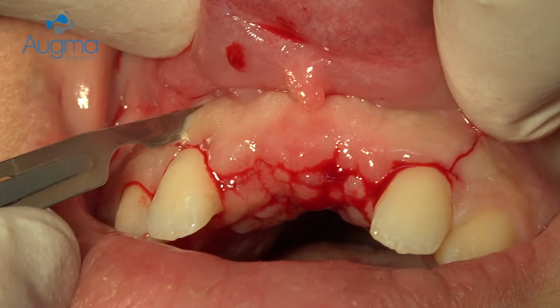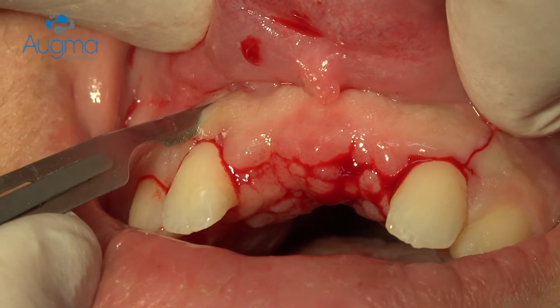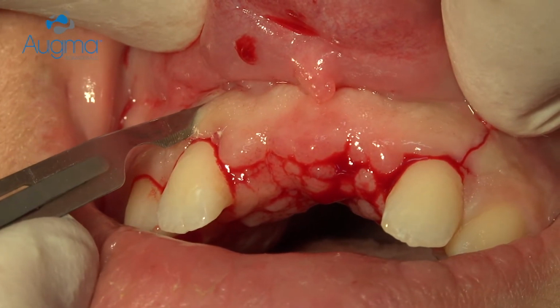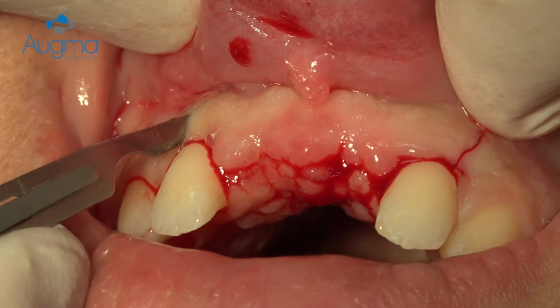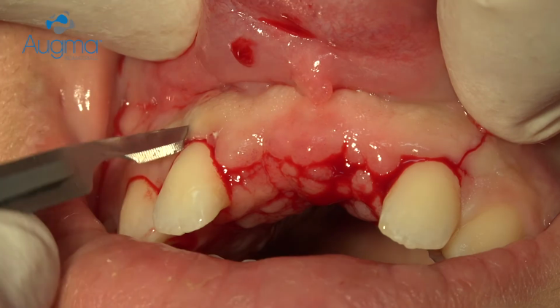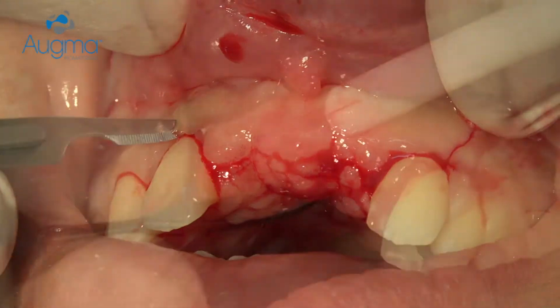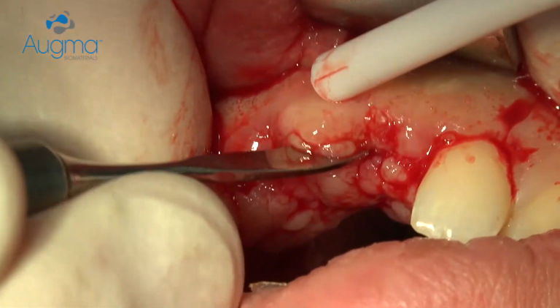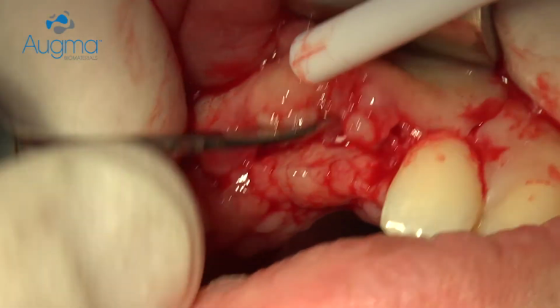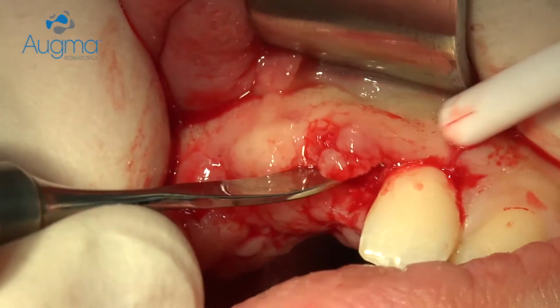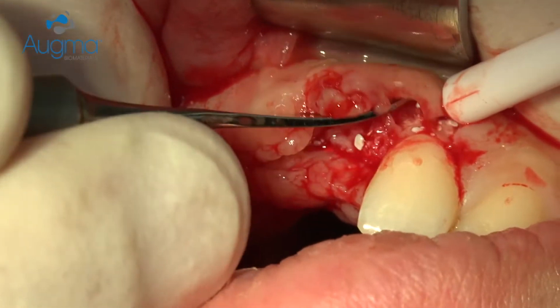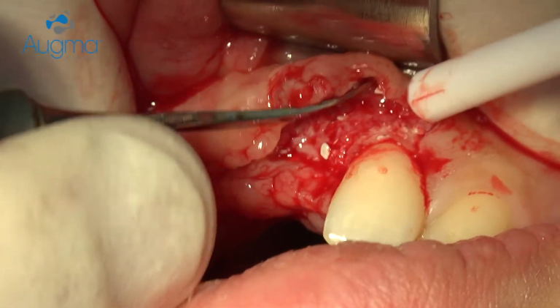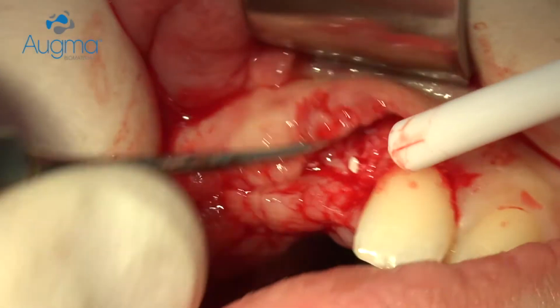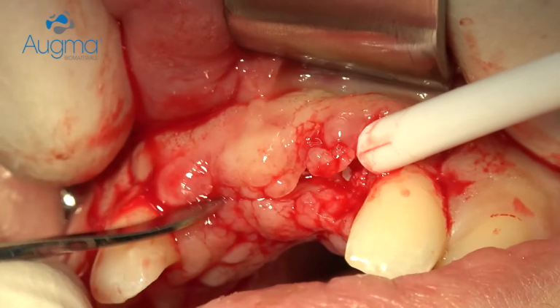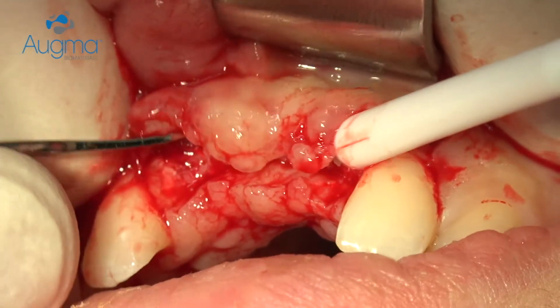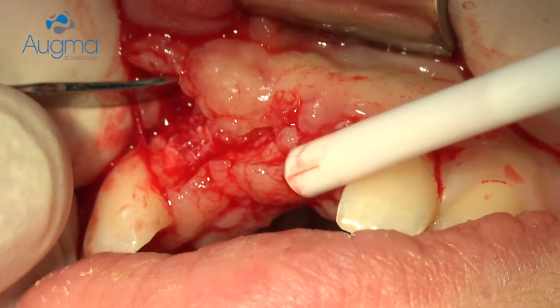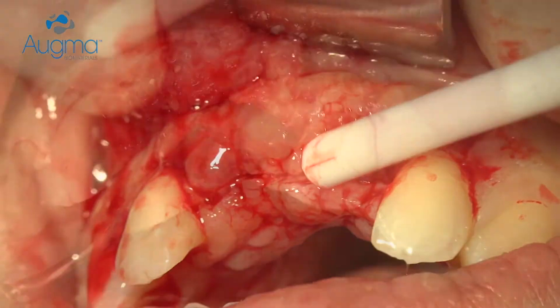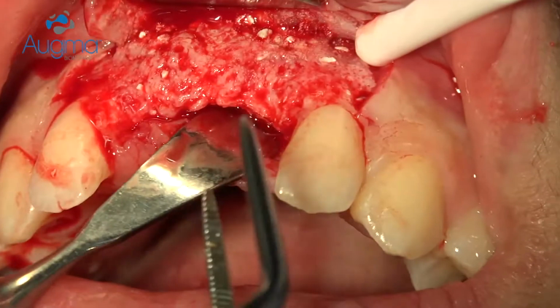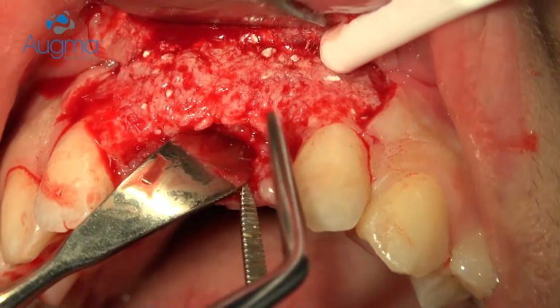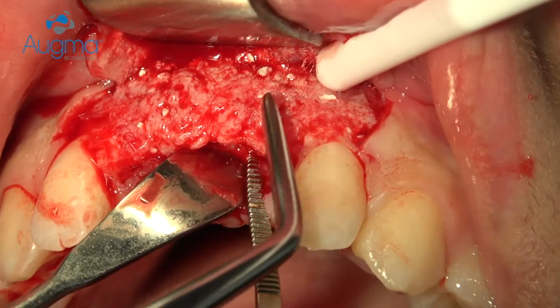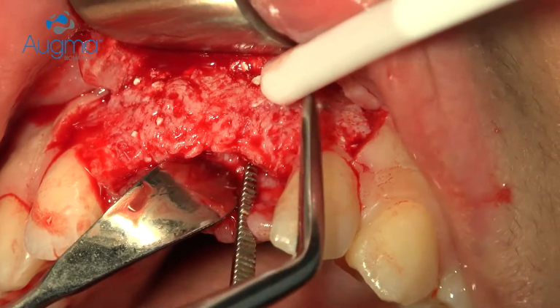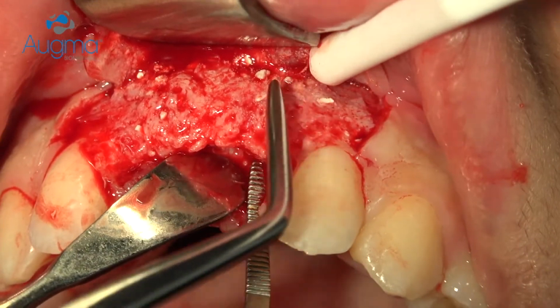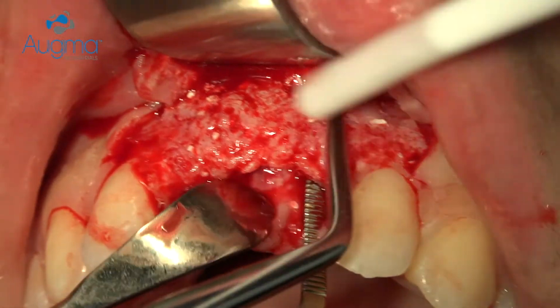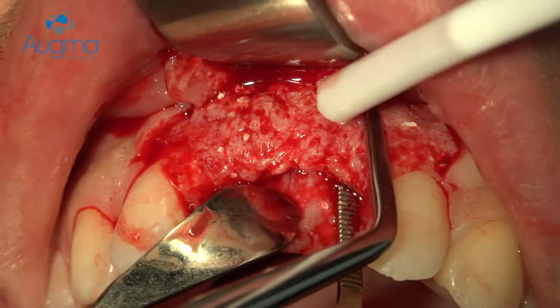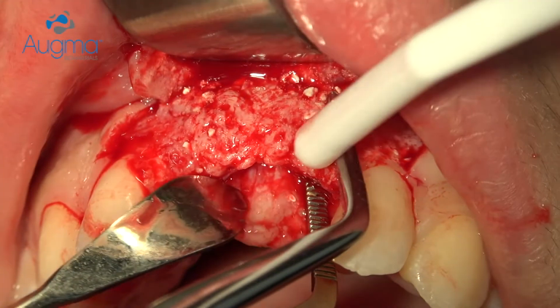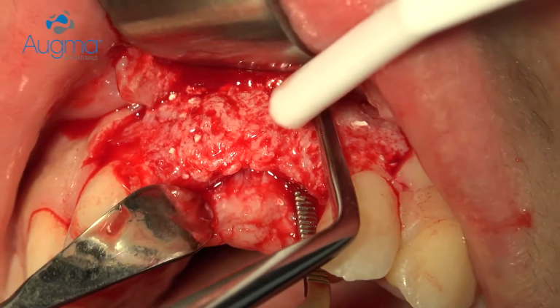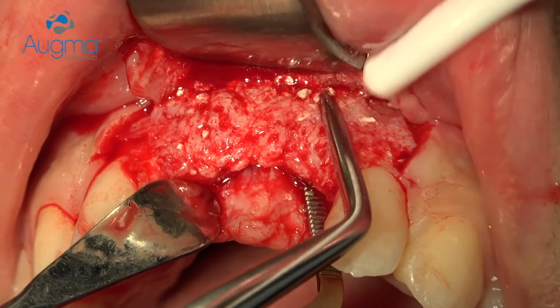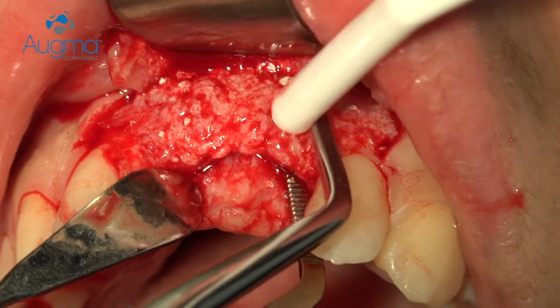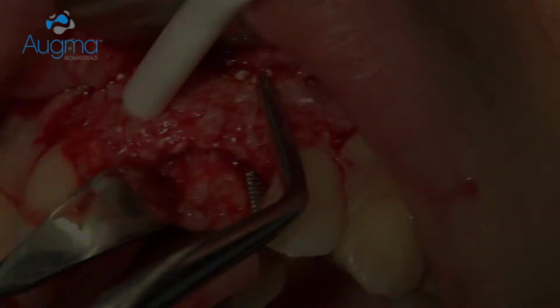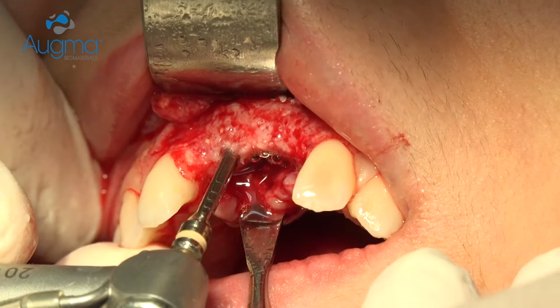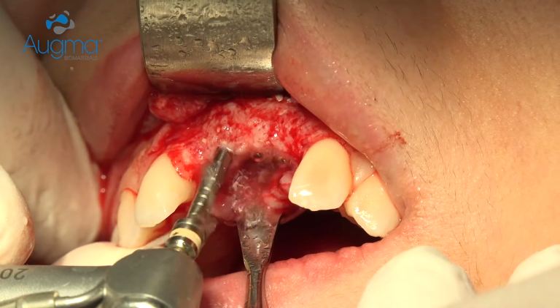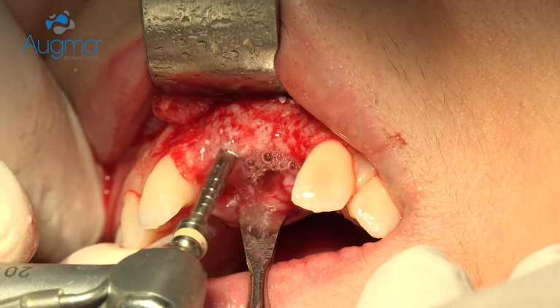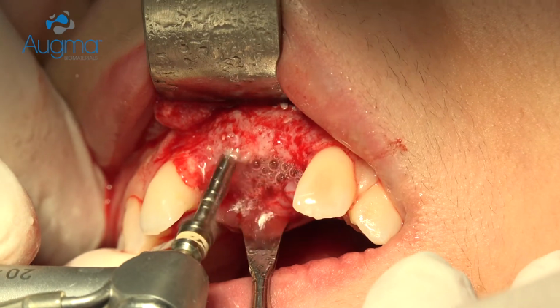We release the flap again in order to place an implant. We have high quality bone and sufficient amount that now we can place almost any implant that we would choose.